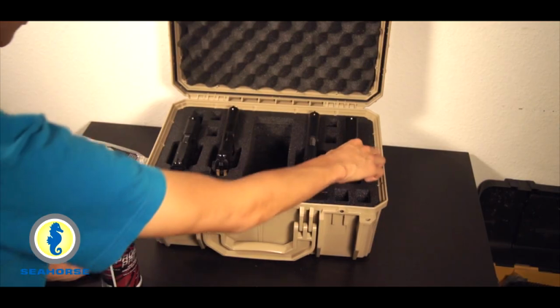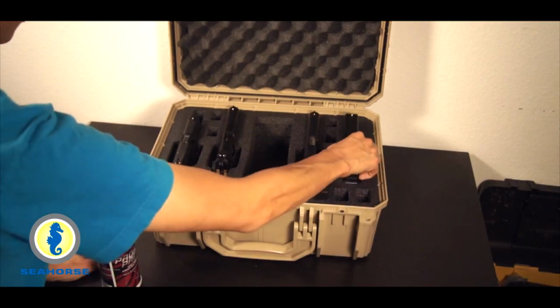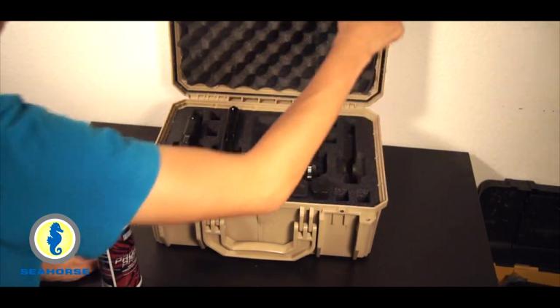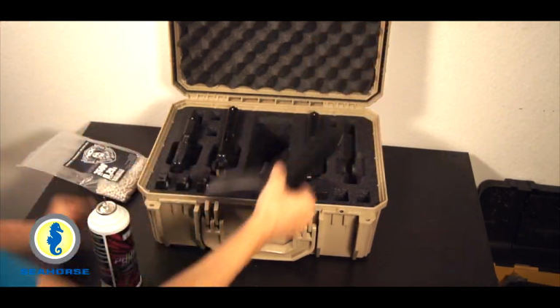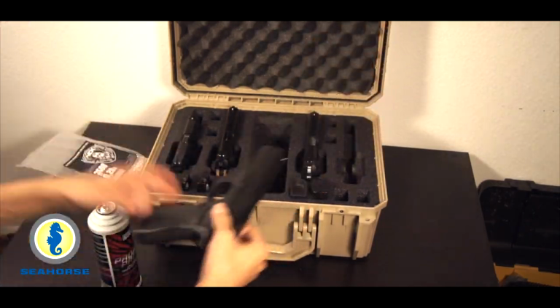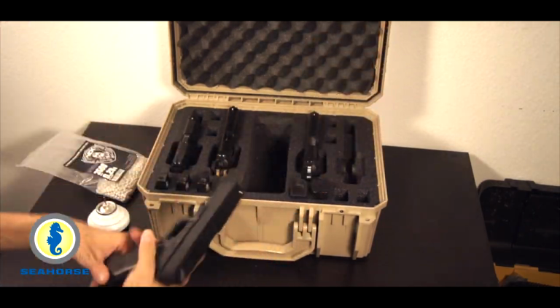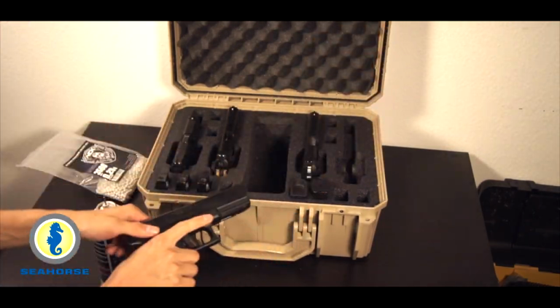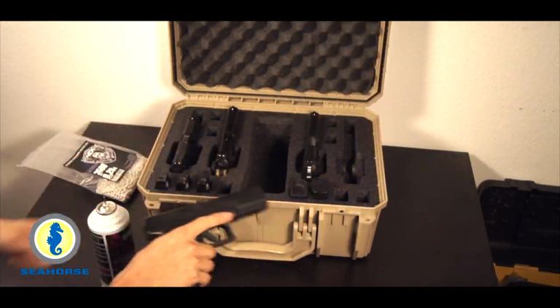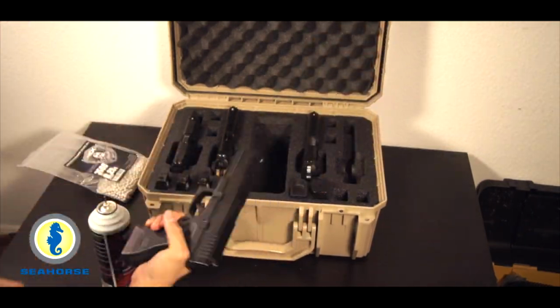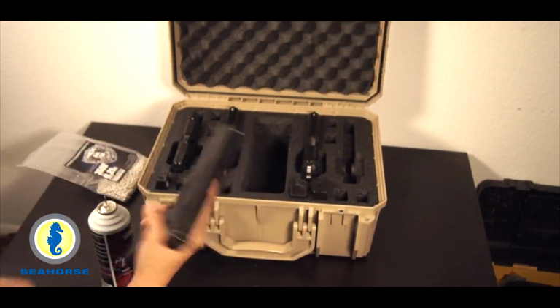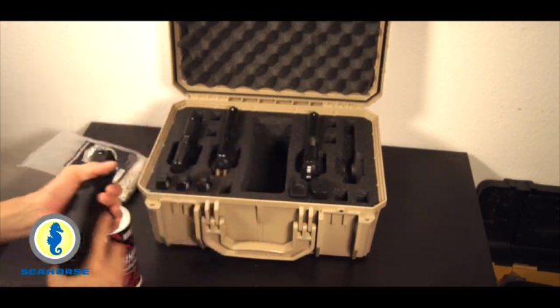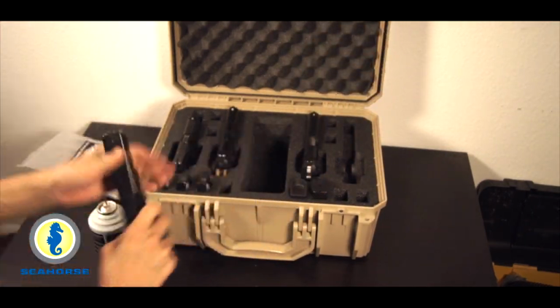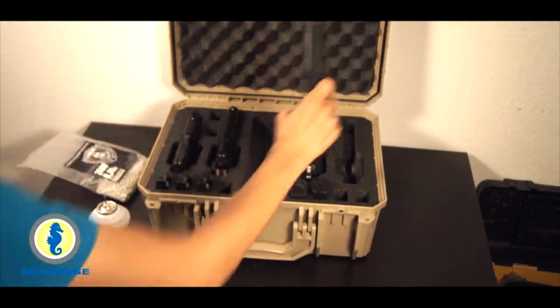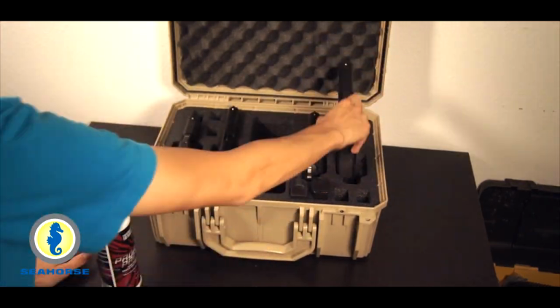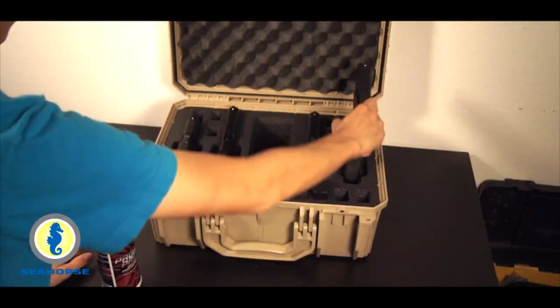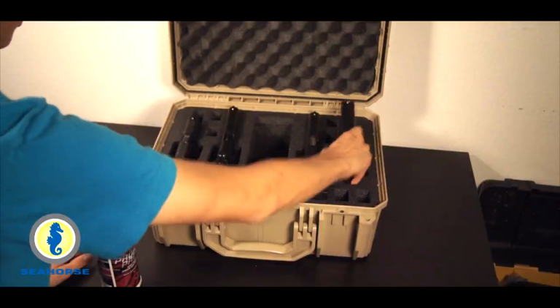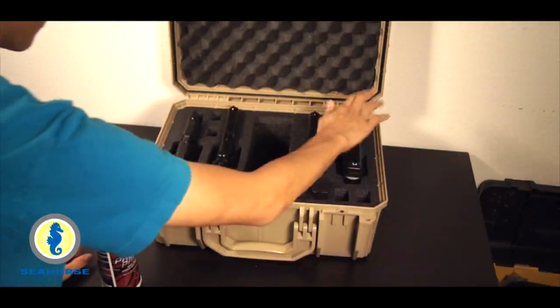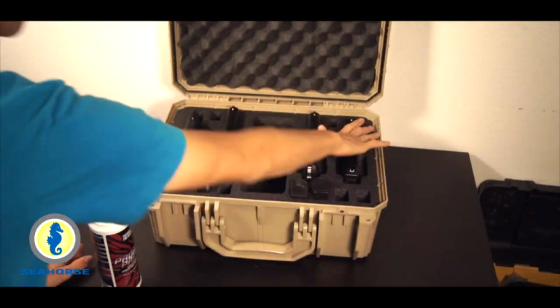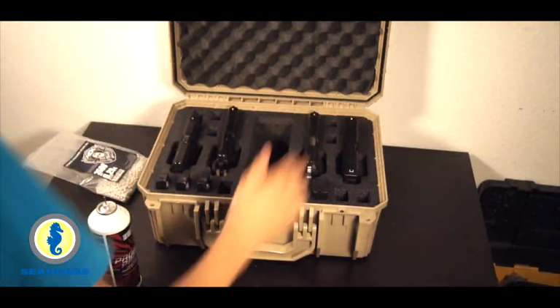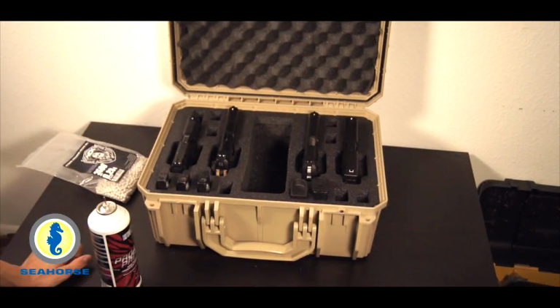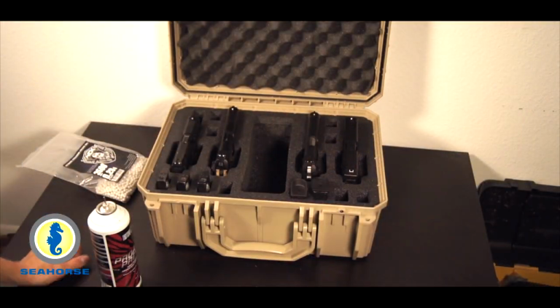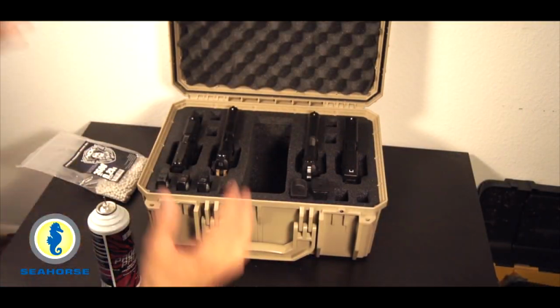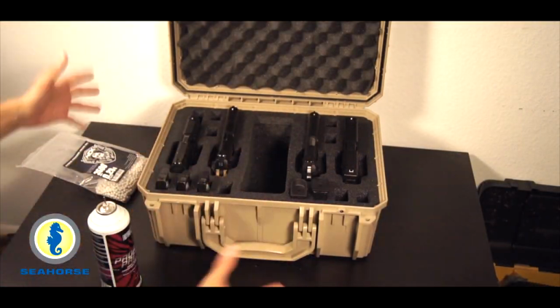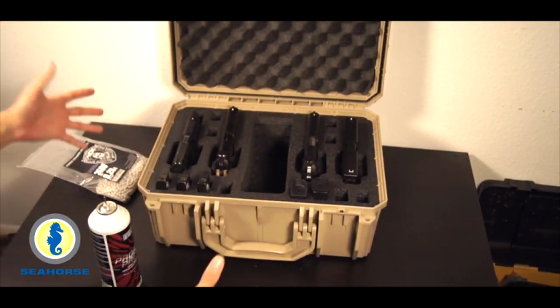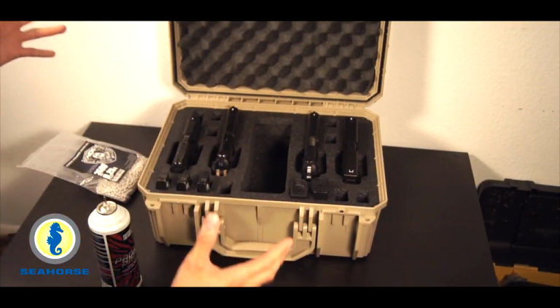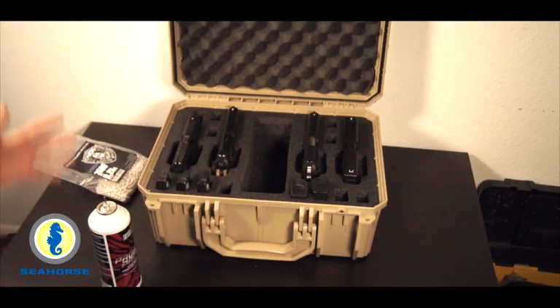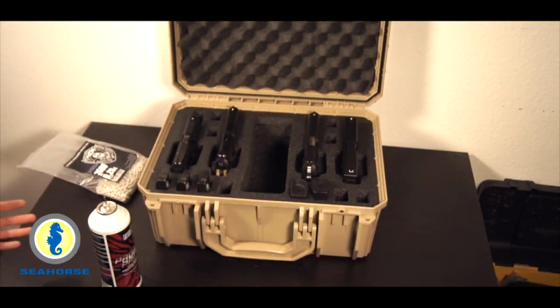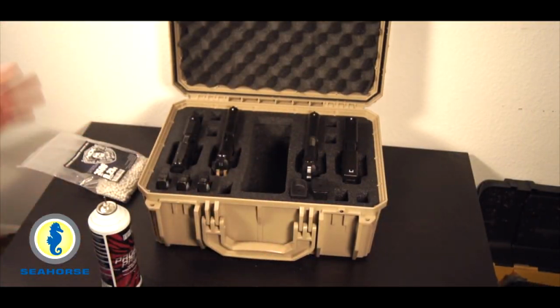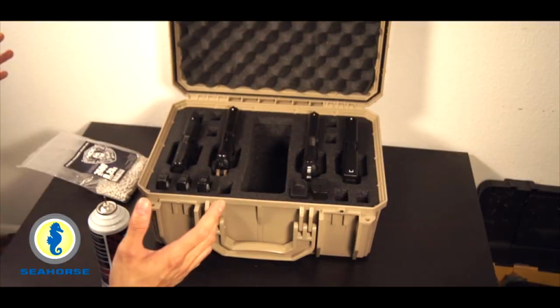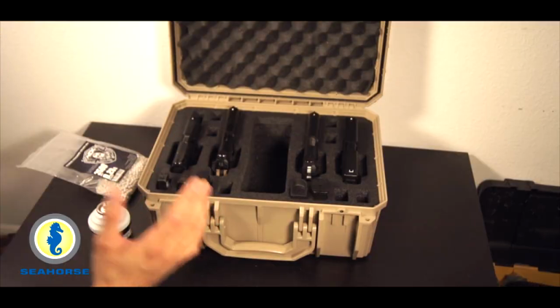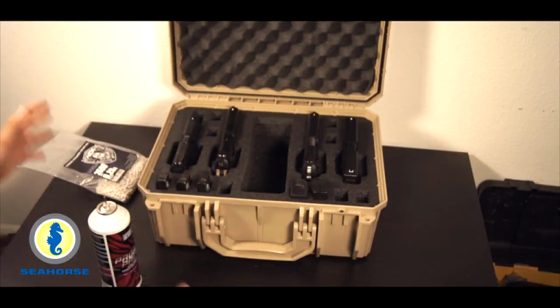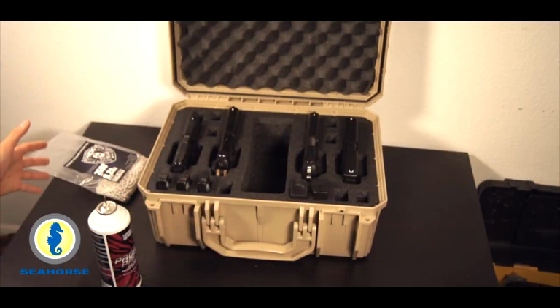I also have my Tokimaru Glock in here — really nice pistol. As you can see, if you are a pistol guy, this is like the perfect case for you.